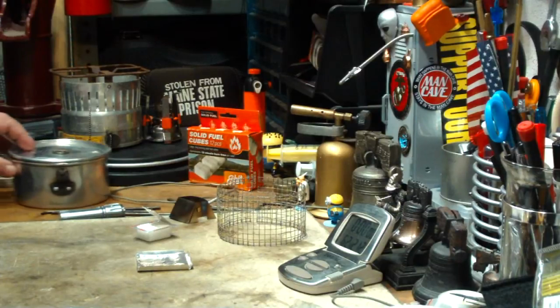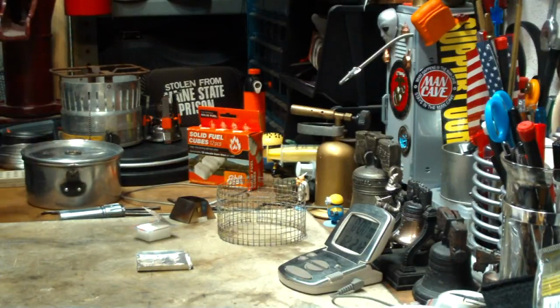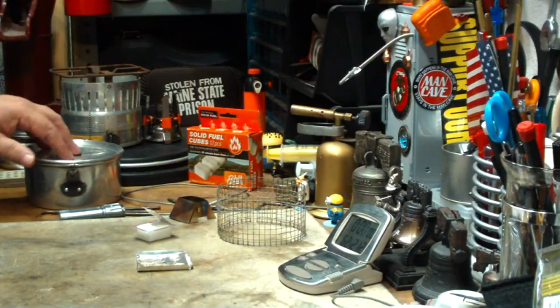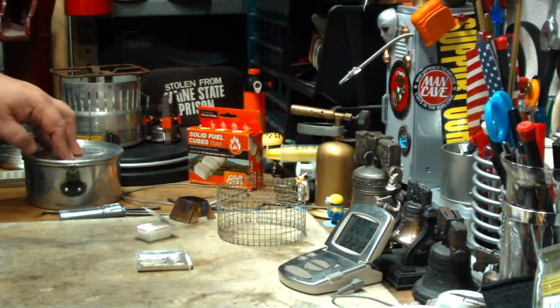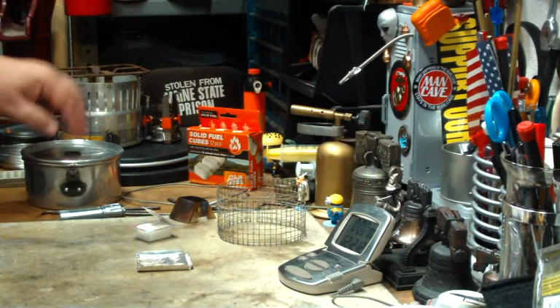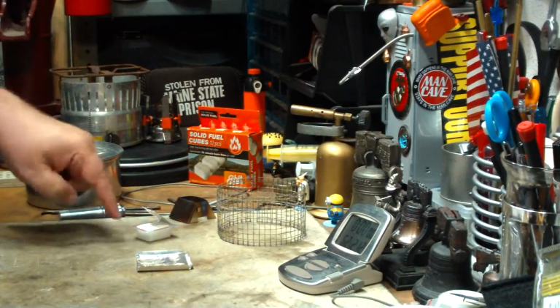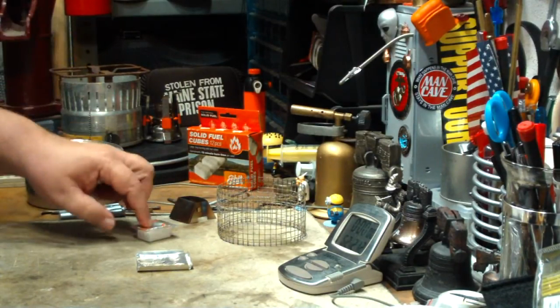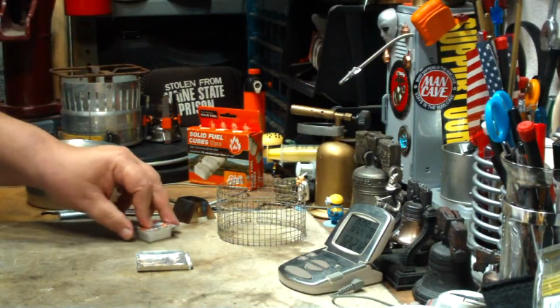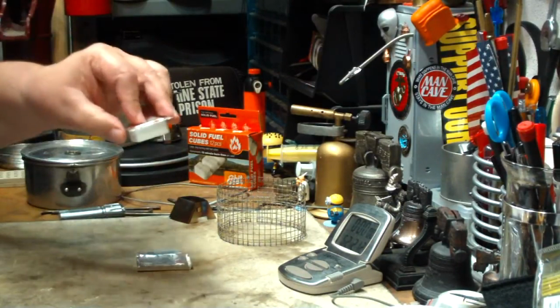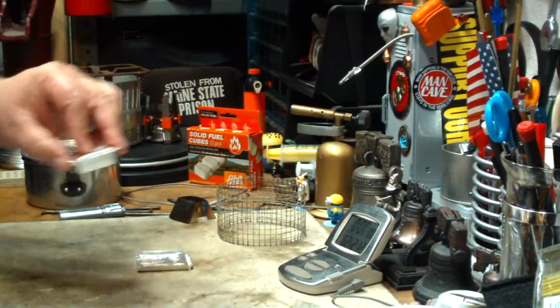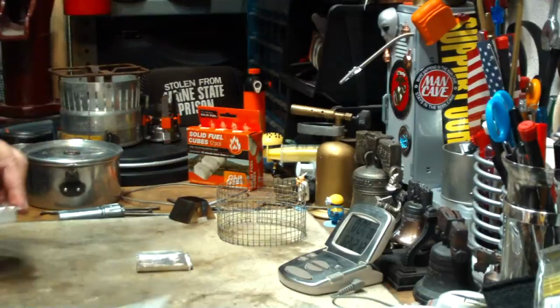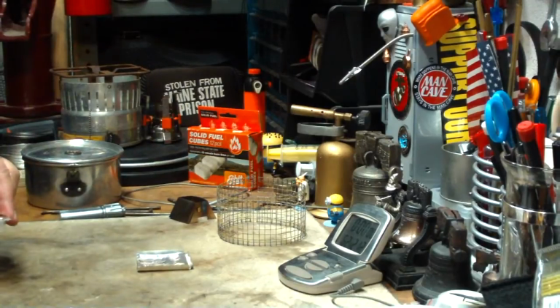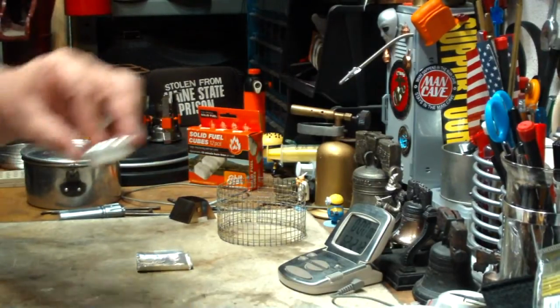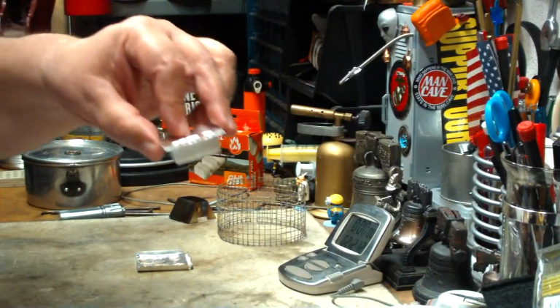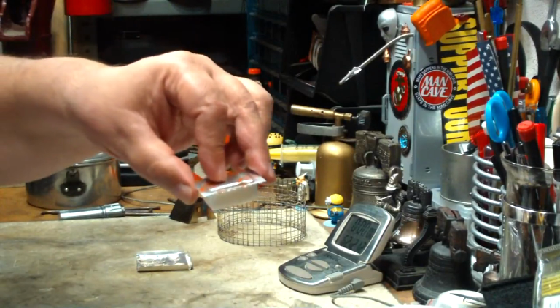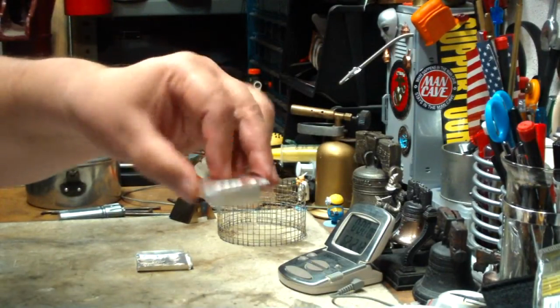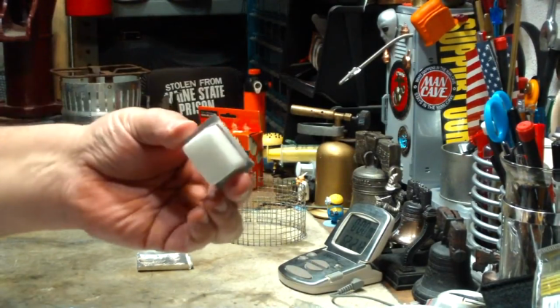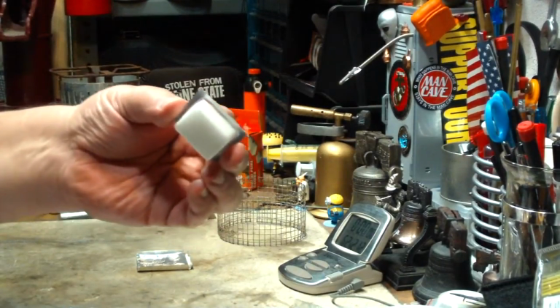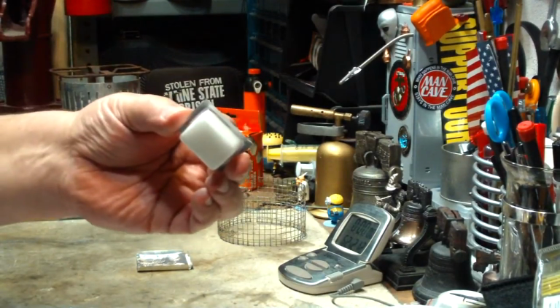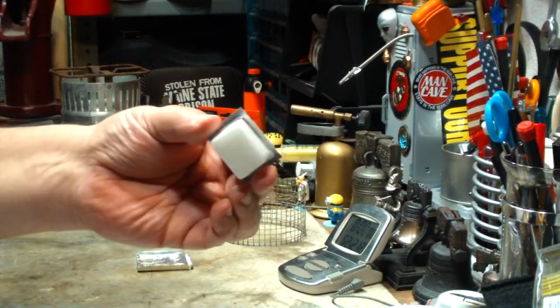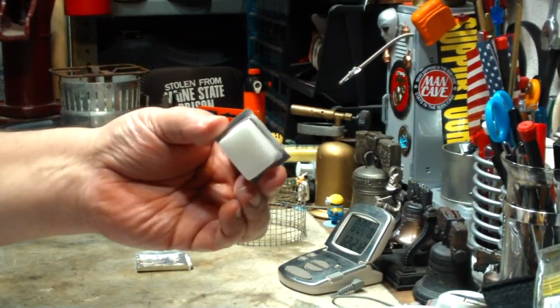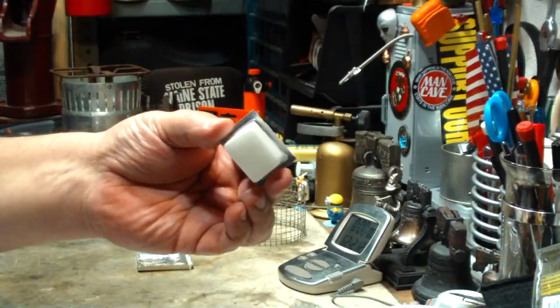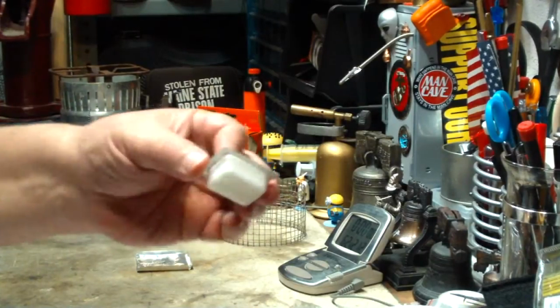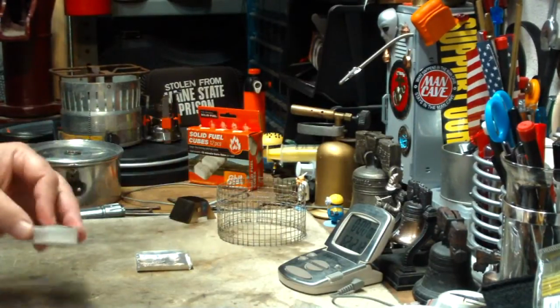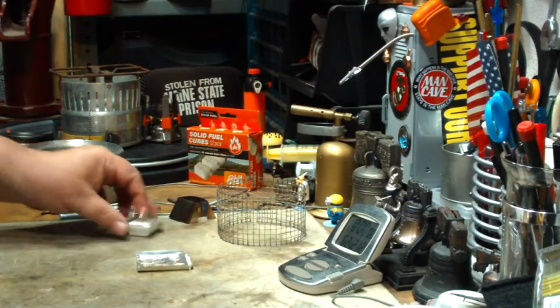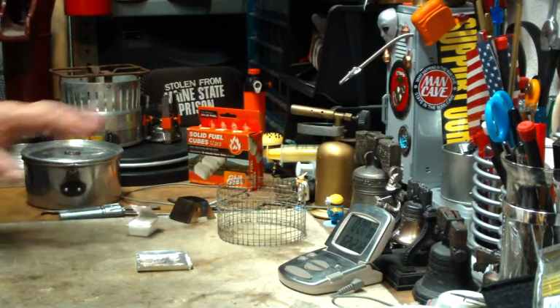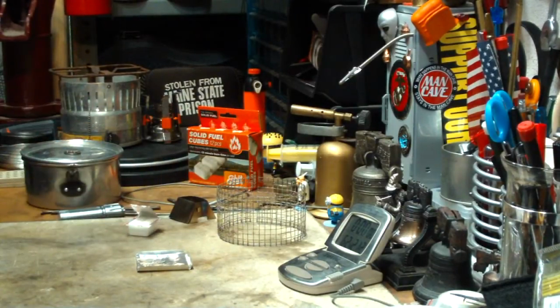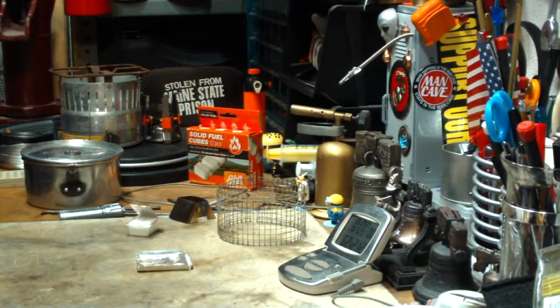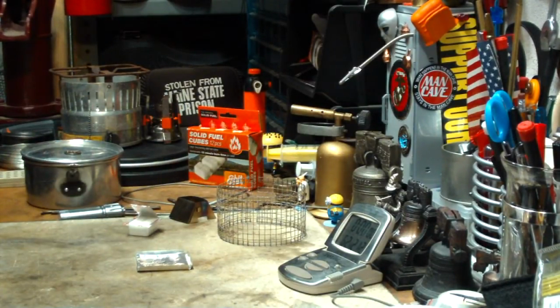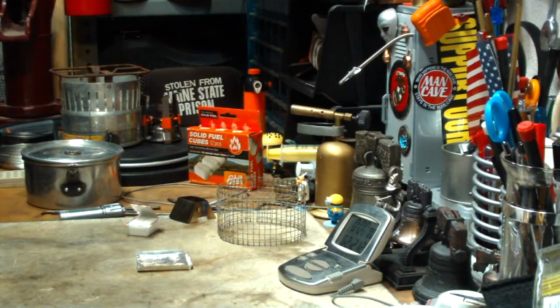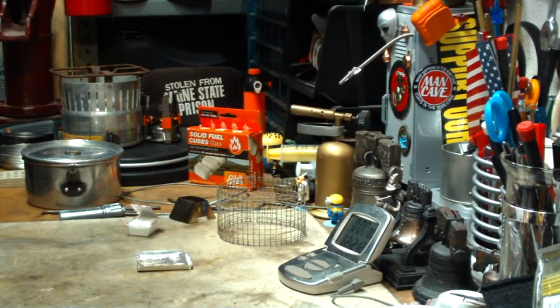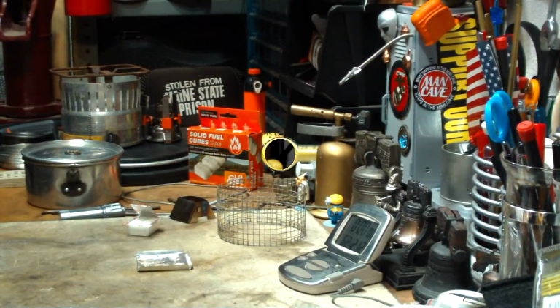Let me get some water prepped. I've got my cube — it weighs 14.1 grams, that's about one half of an ounce. Let me get my water prepped and I'll be right back for the test.